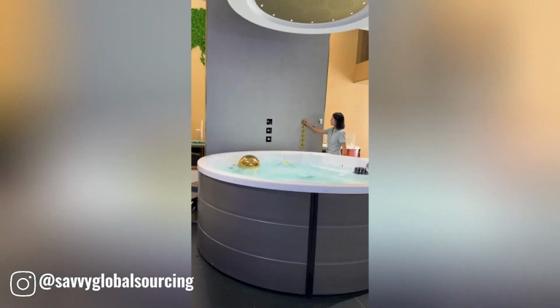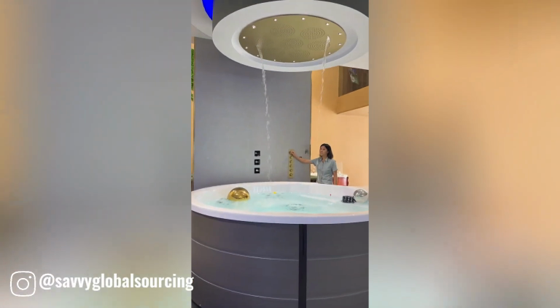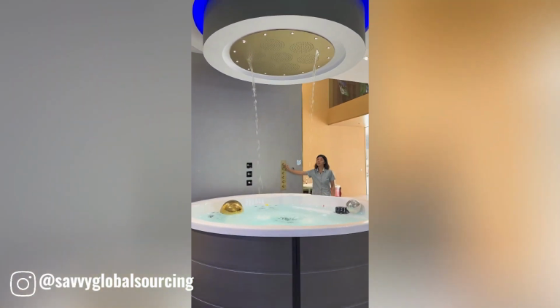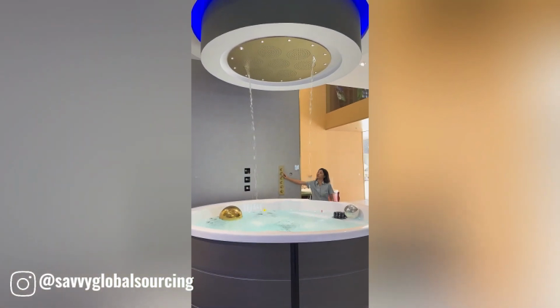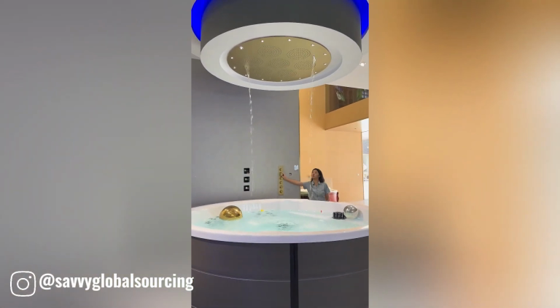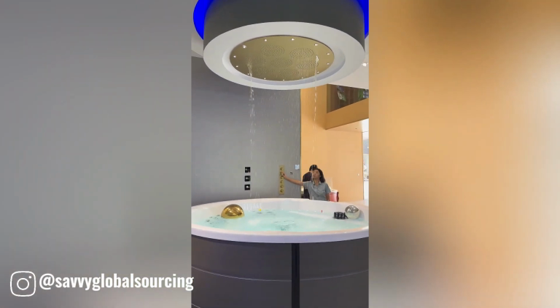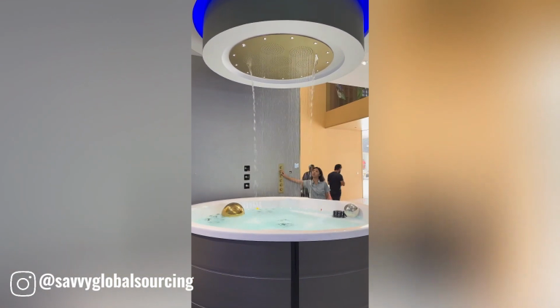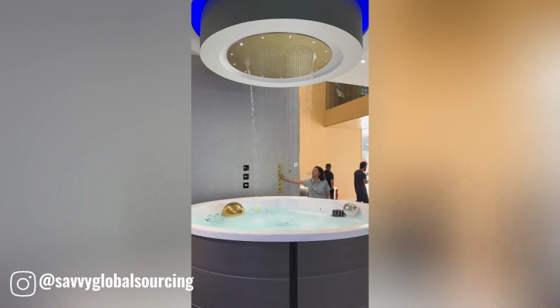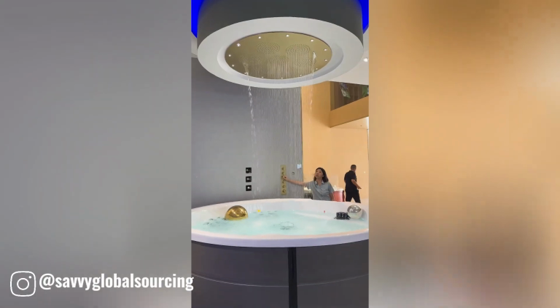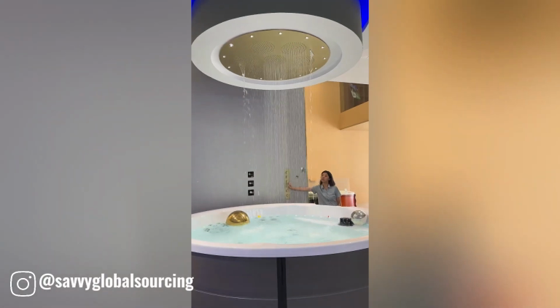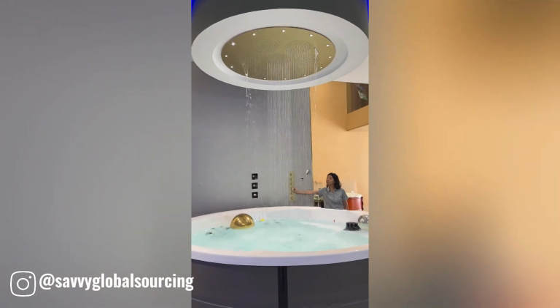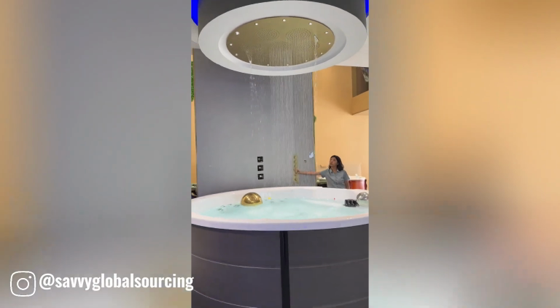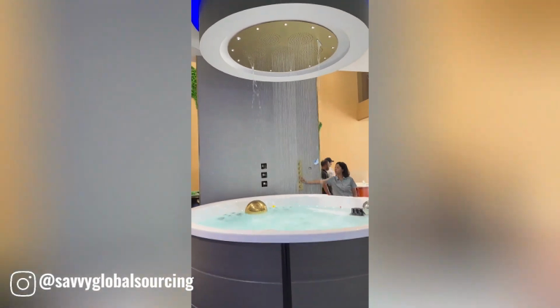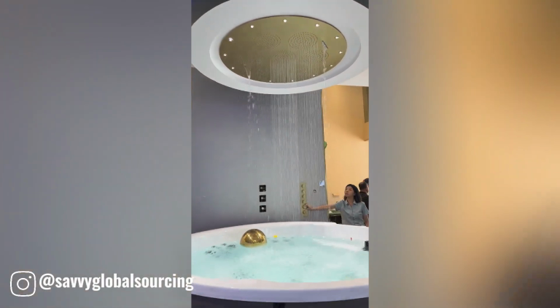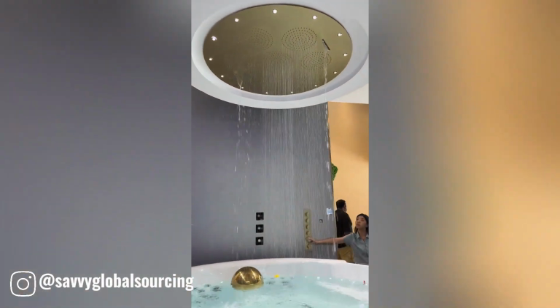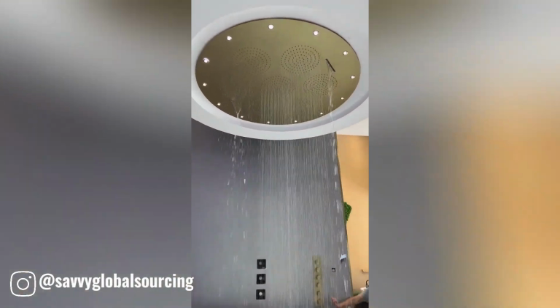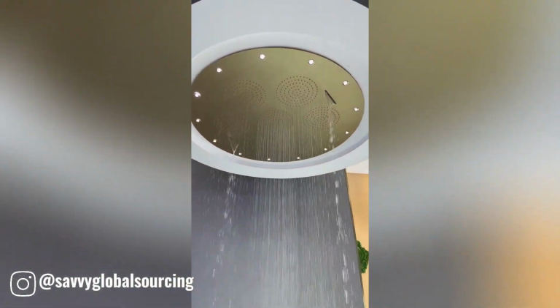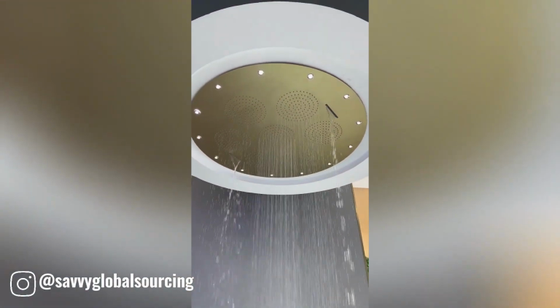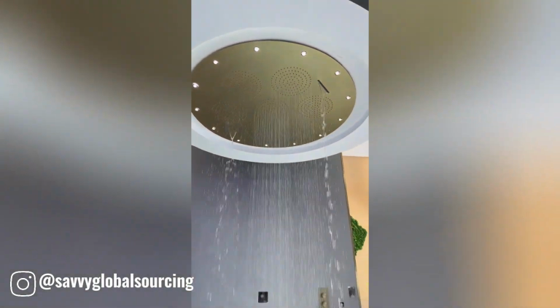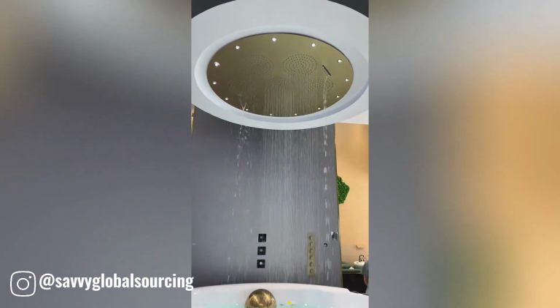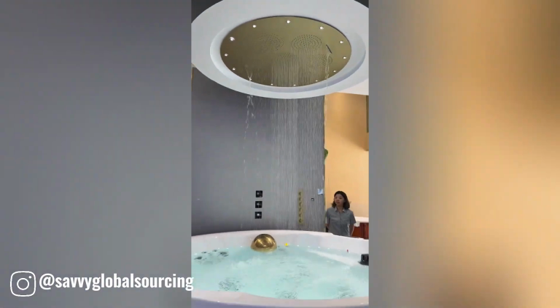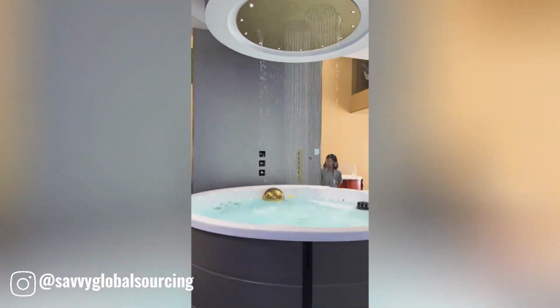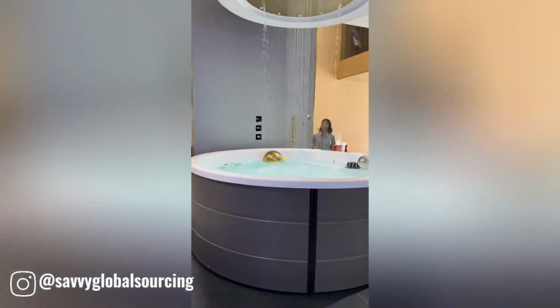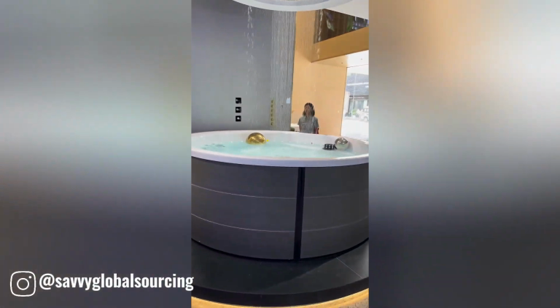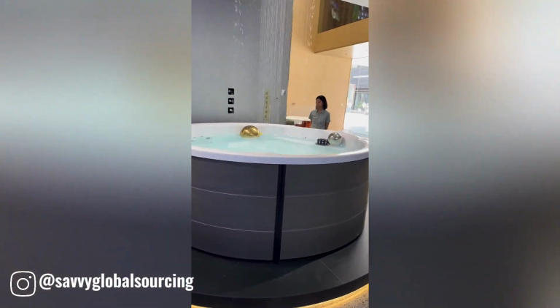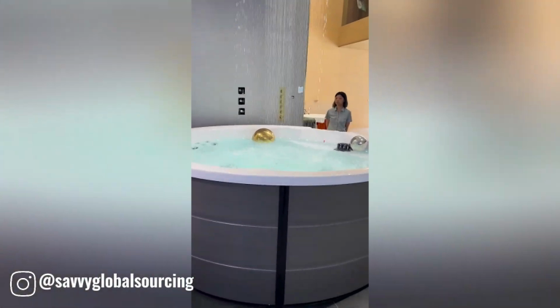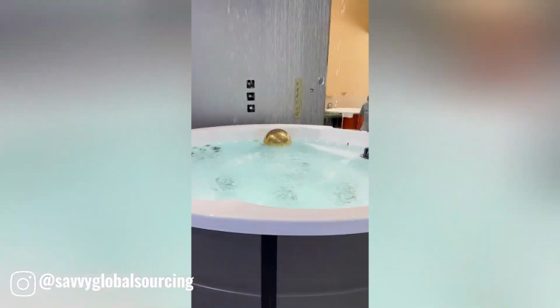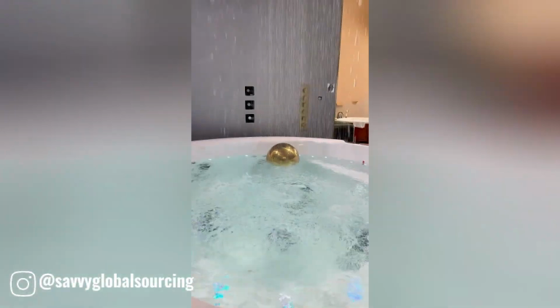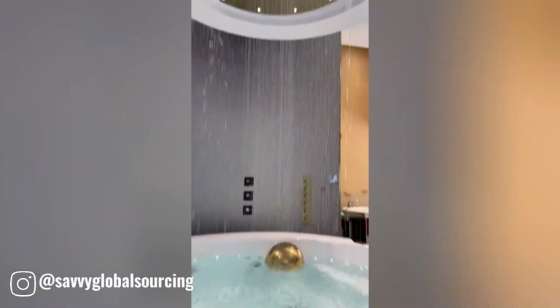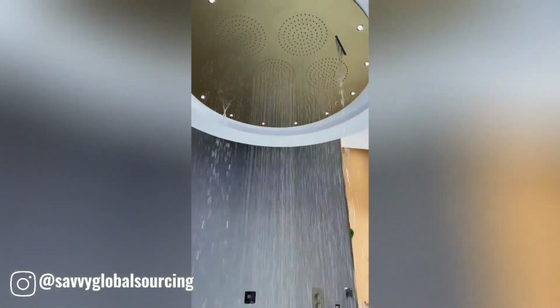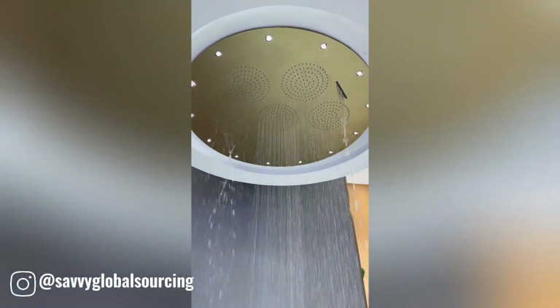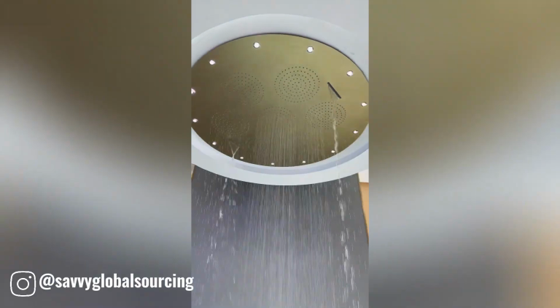Rain shower and jacuzzi are two luxurious bathing experiences that offer relaxation and rejuvenation. A rain shower delivers a cascading stream of water, simulating the gentle fall of rain, while a jacuzzi provides a warm, bubbly soak.